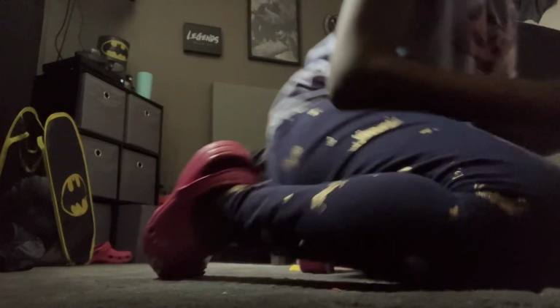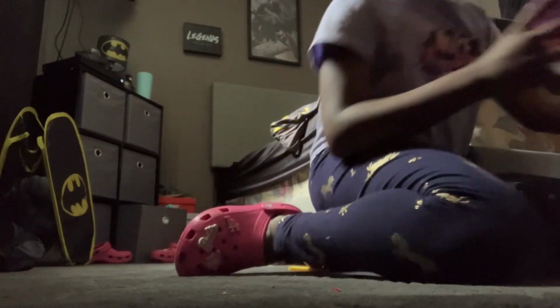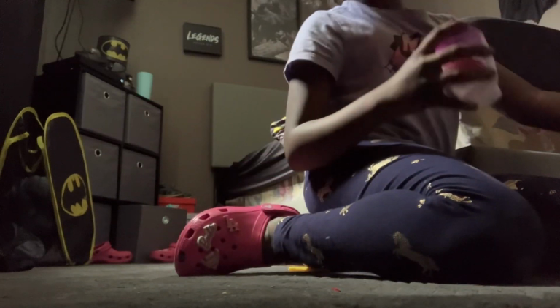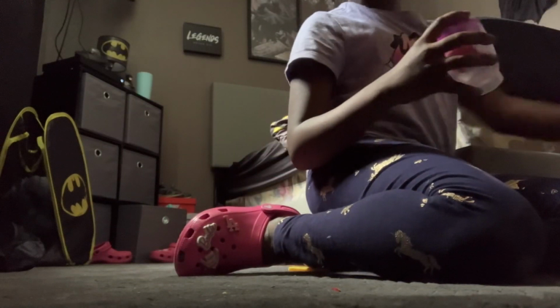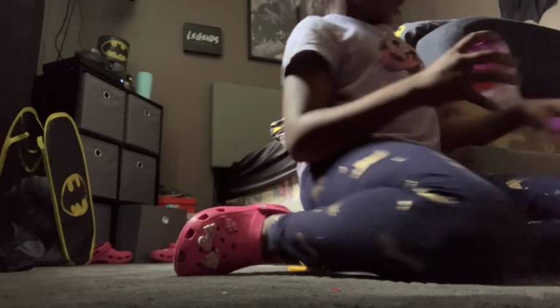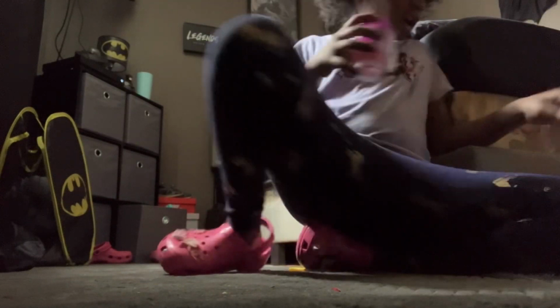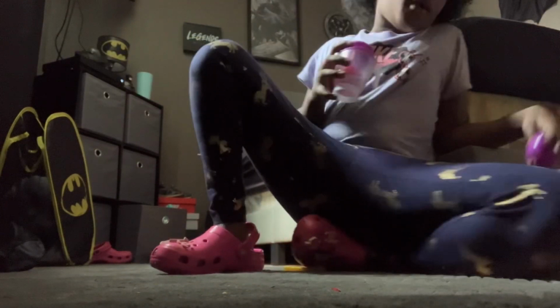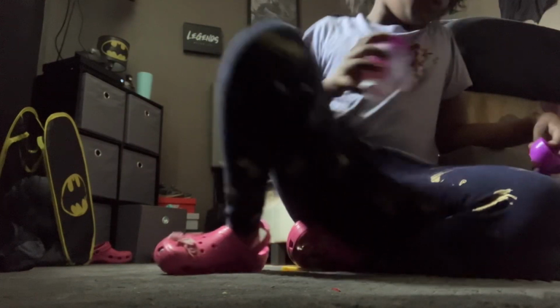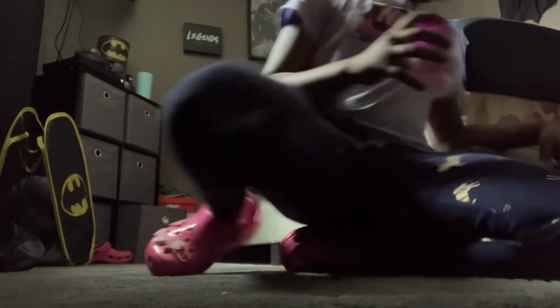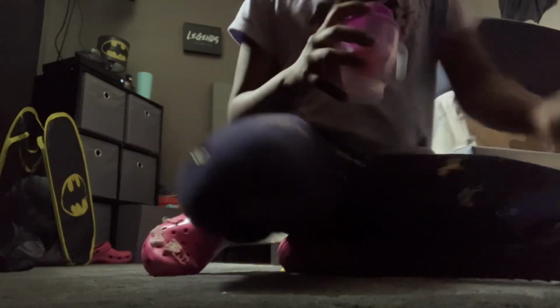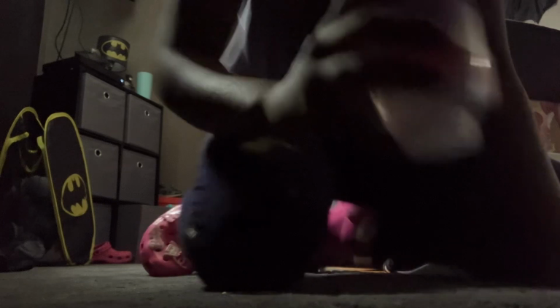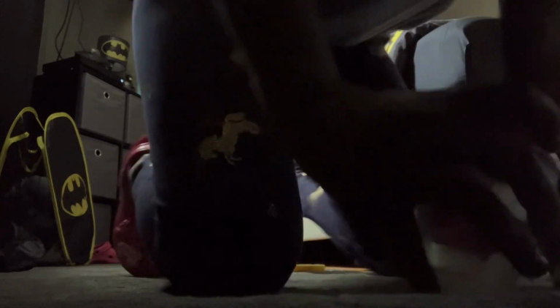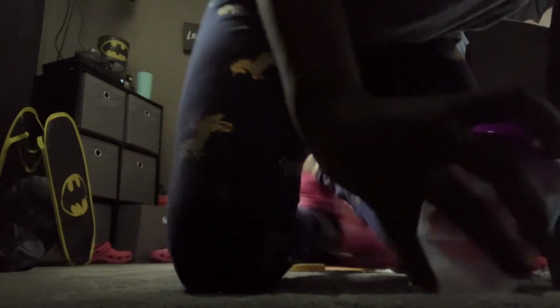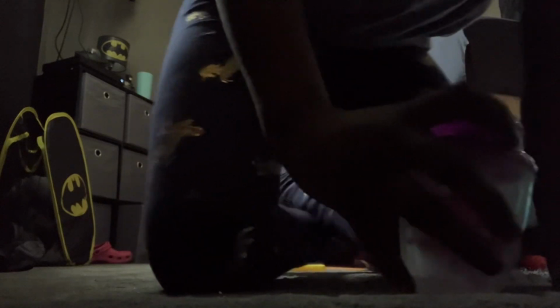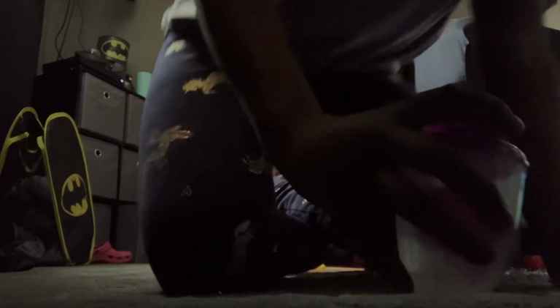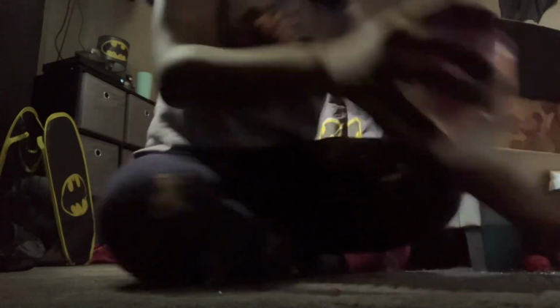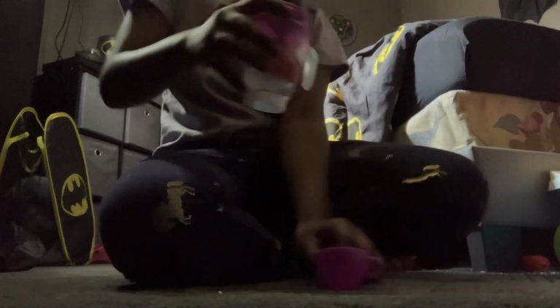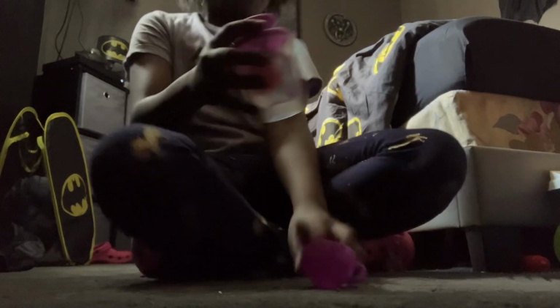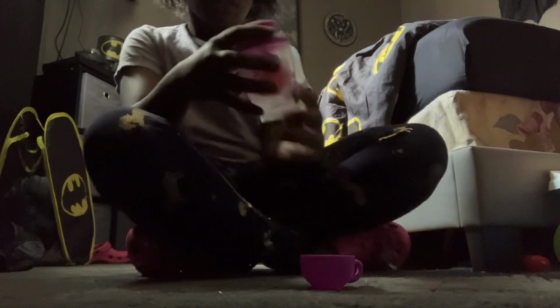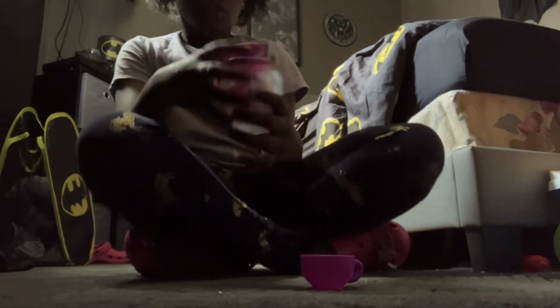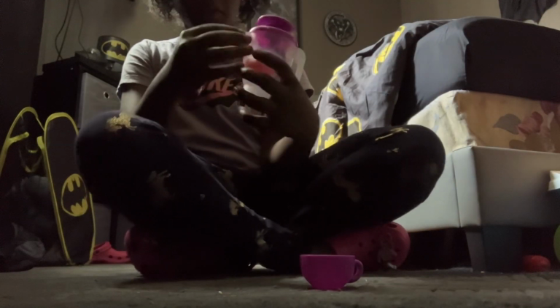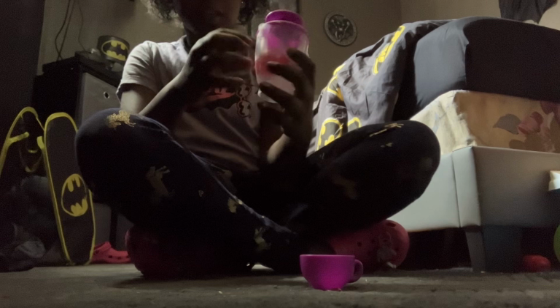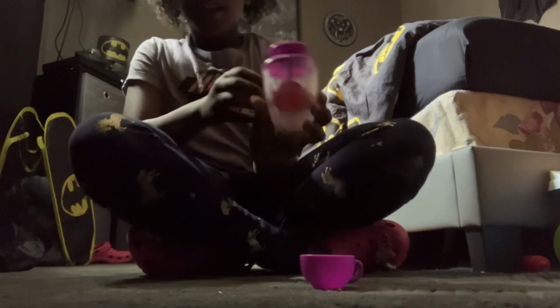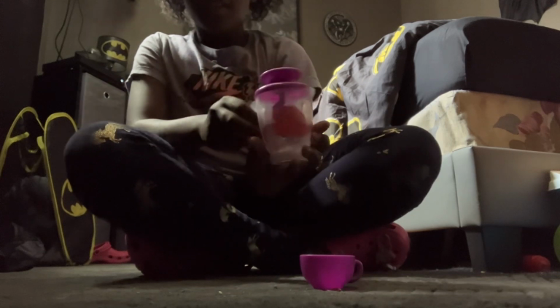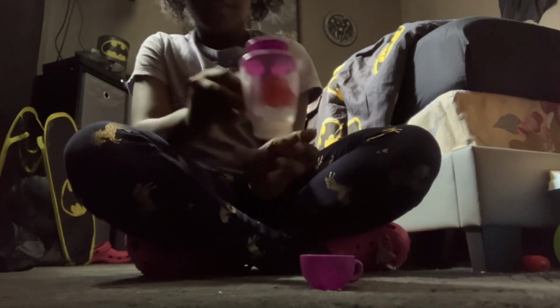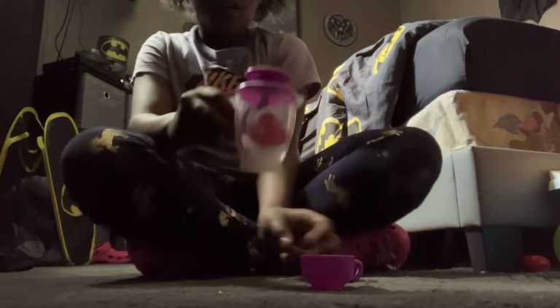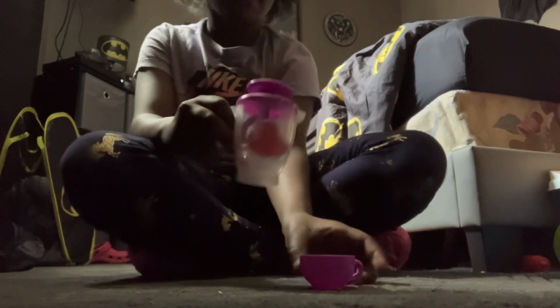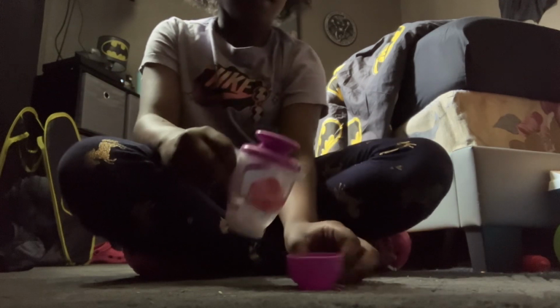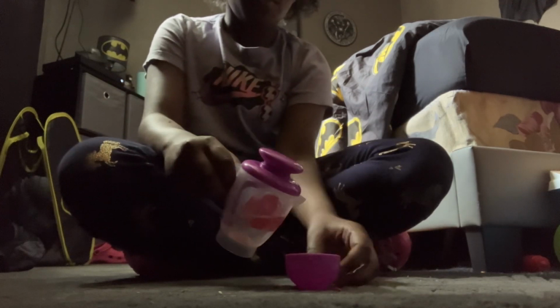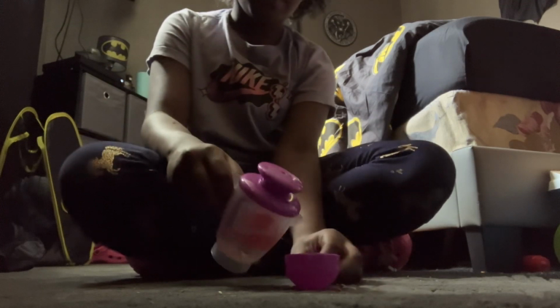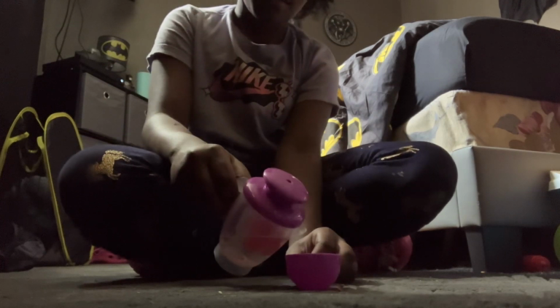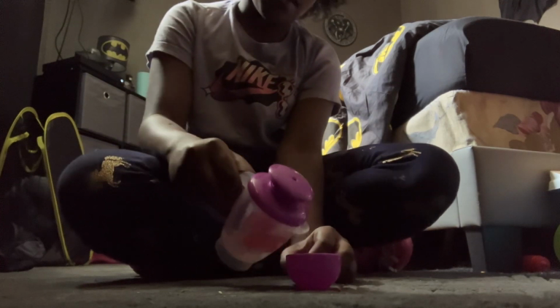Who wants a strawberry drink? I know I do. I just want a strawberry drink. And then we're gonna have to pour the strawberry drink in there.